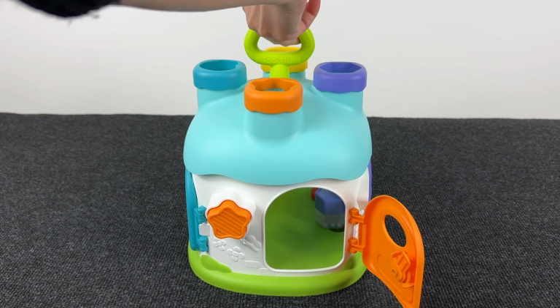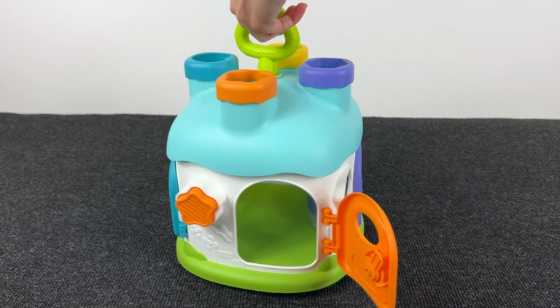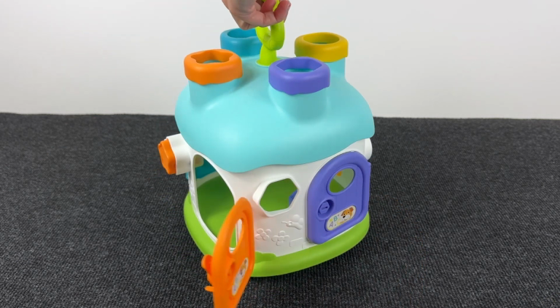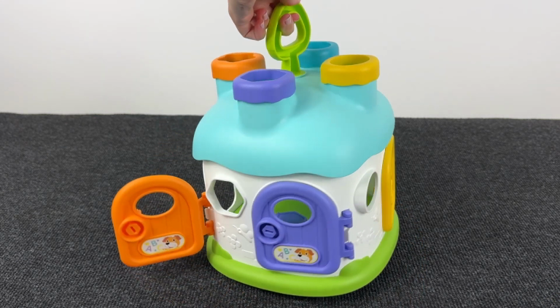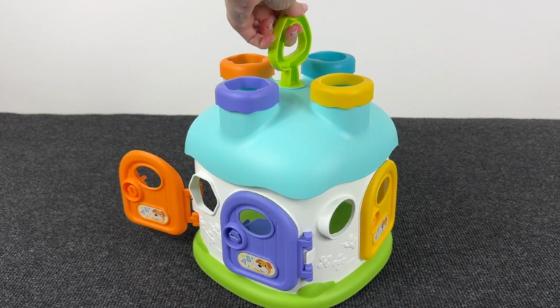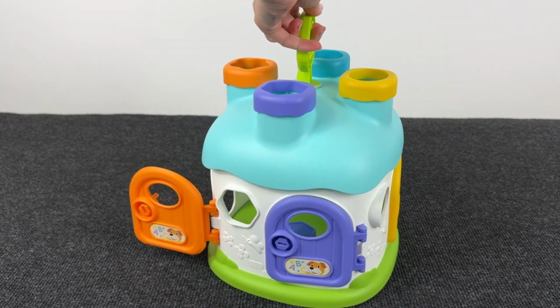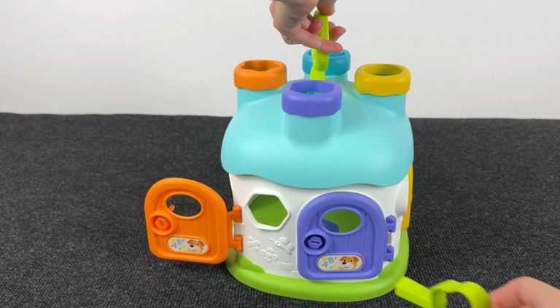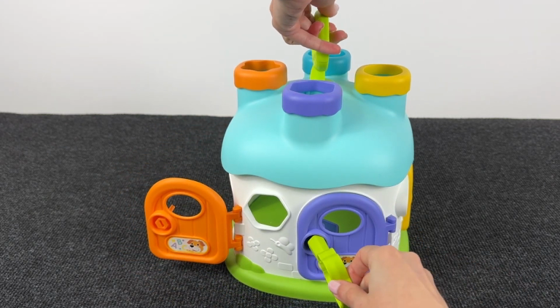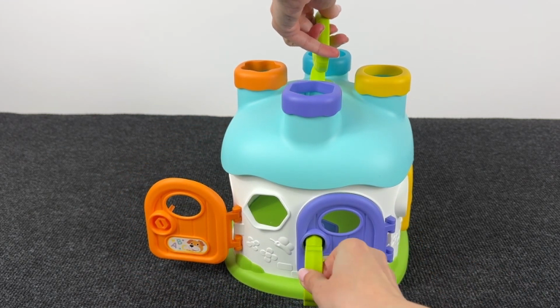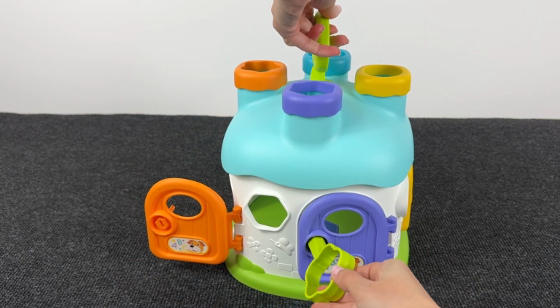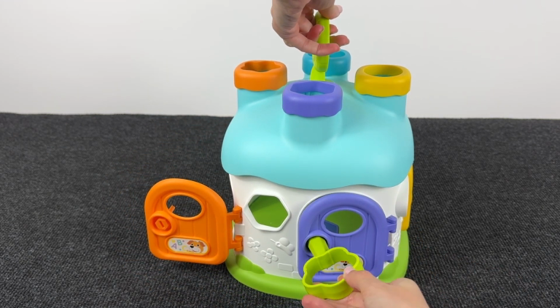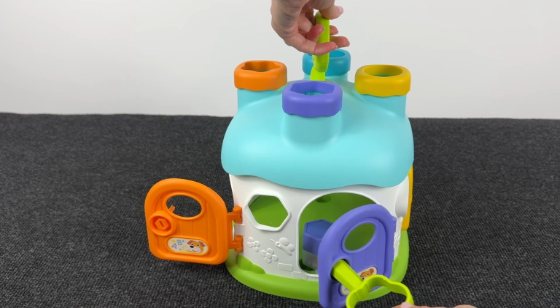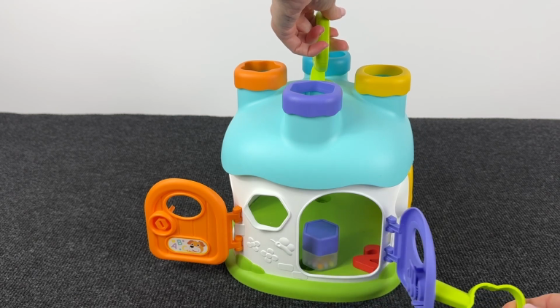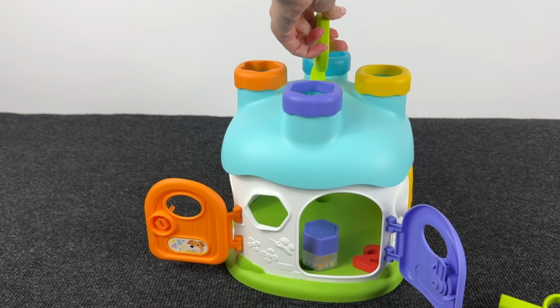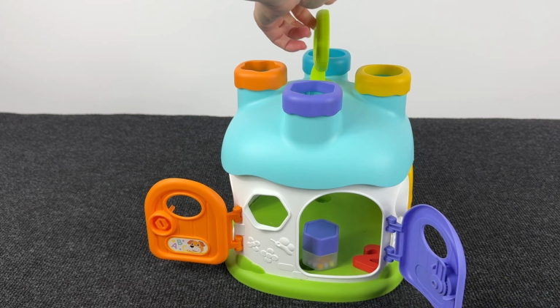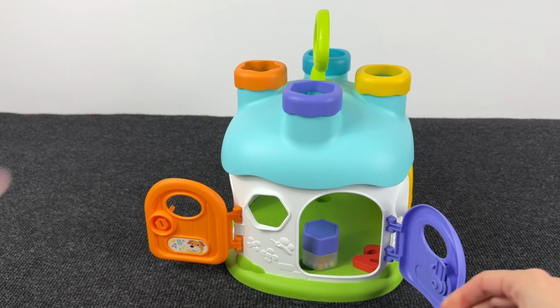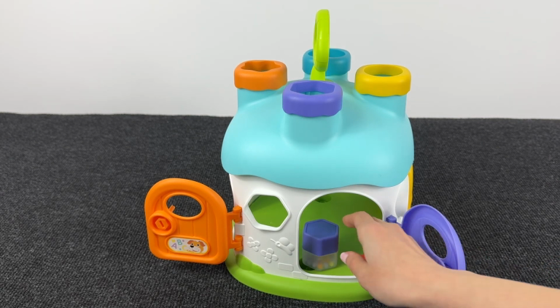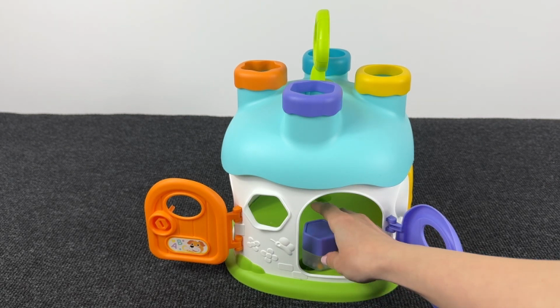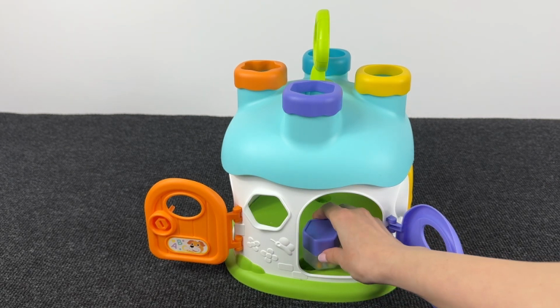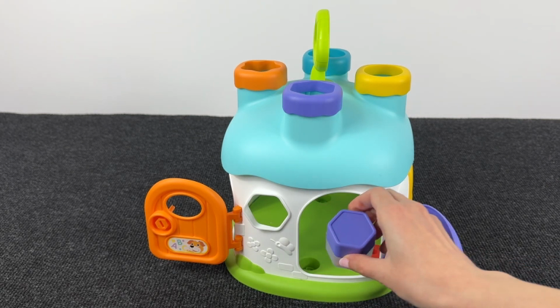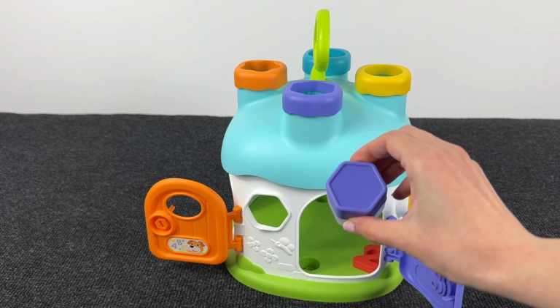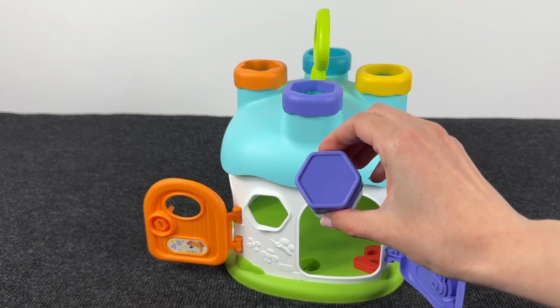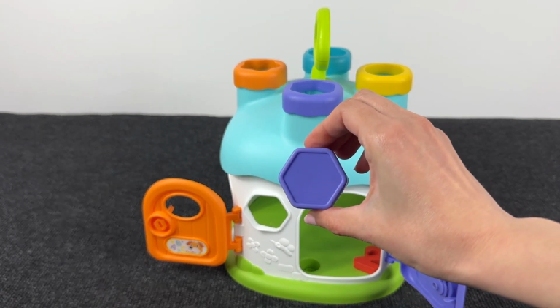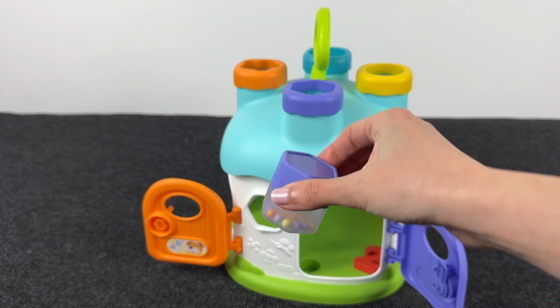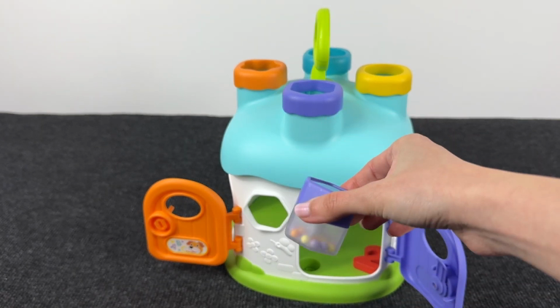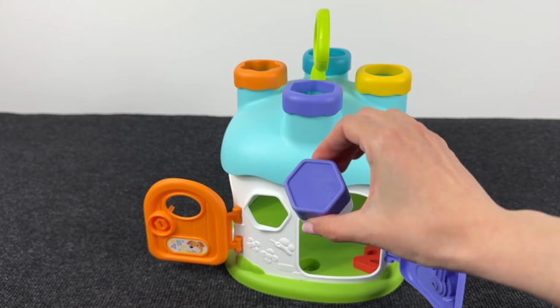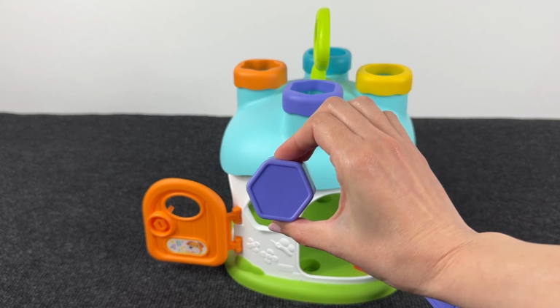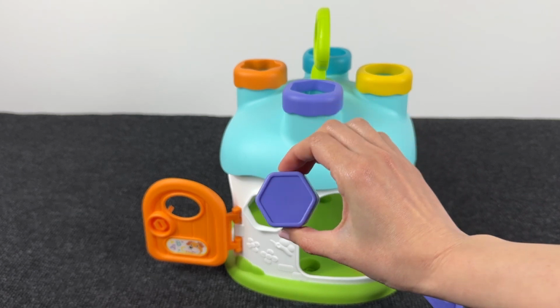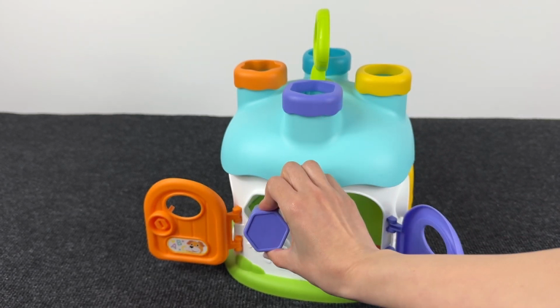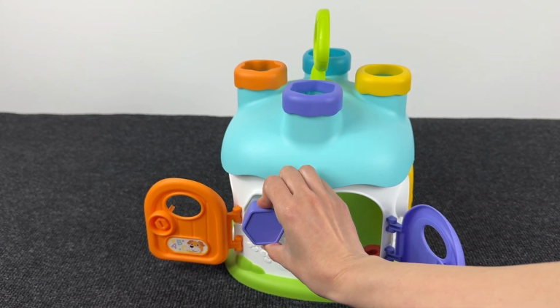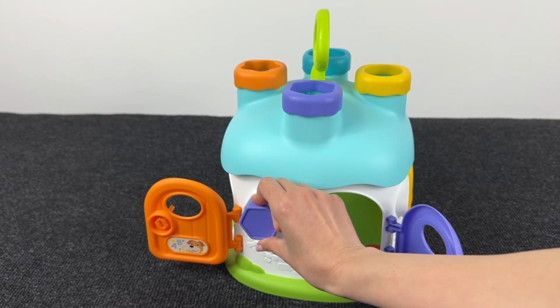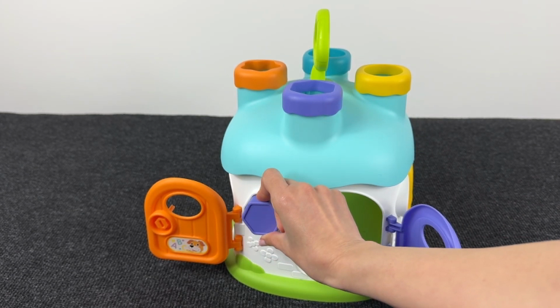Now let's open the next door — the purple door! Take the key, let's open and let's see what's here! It's a purple hexagon! So cute! And we put it here!